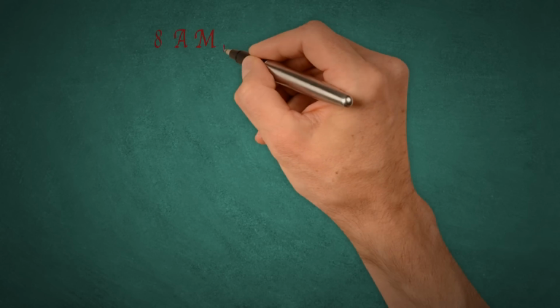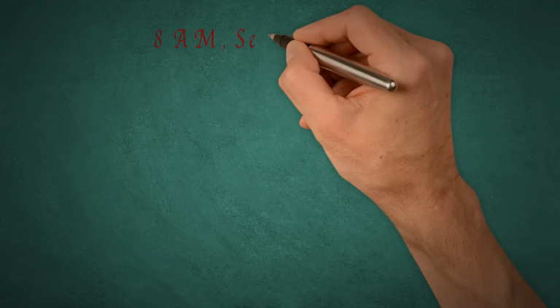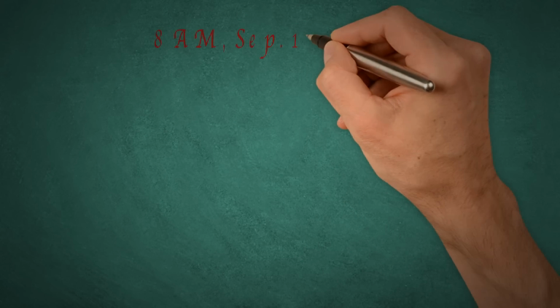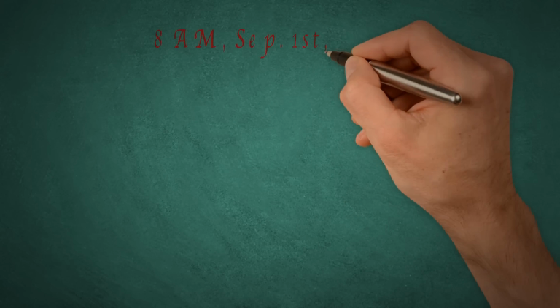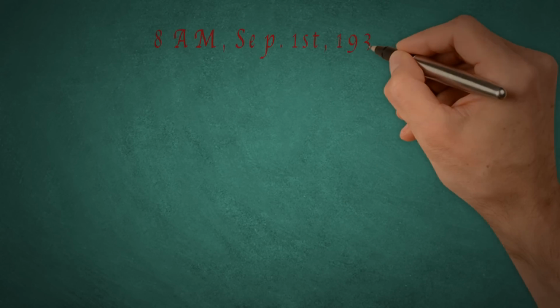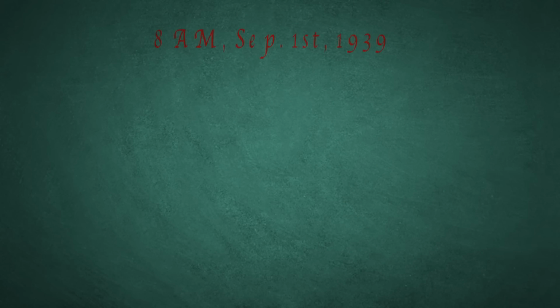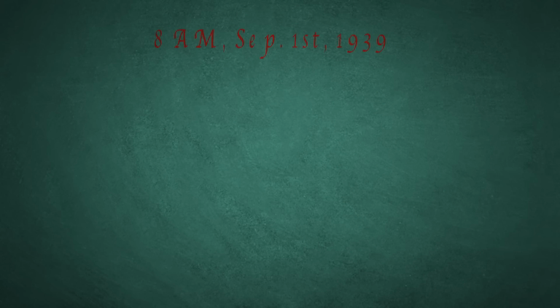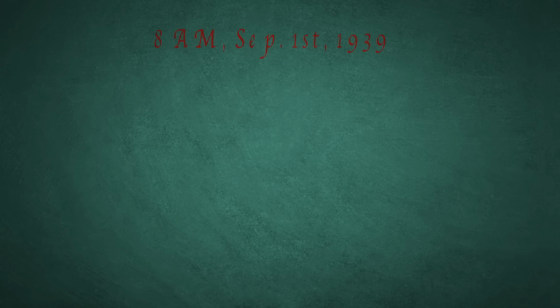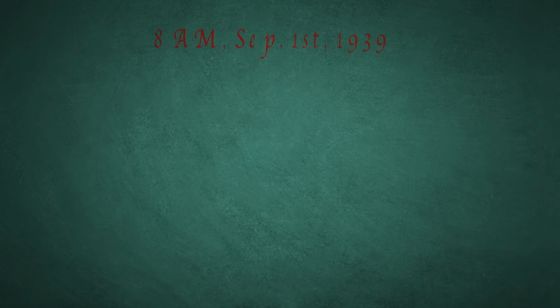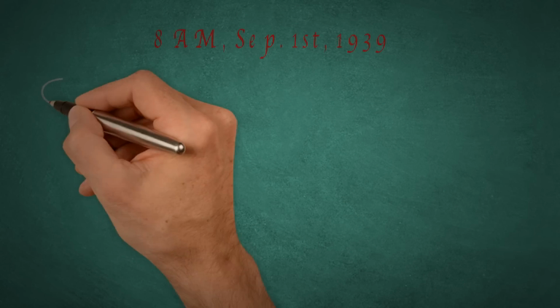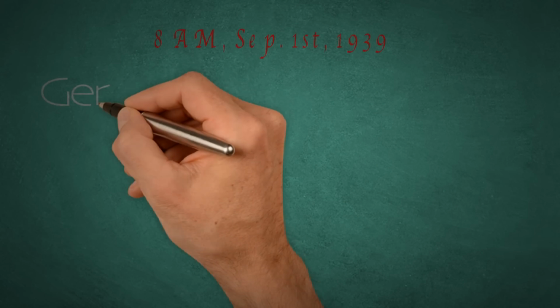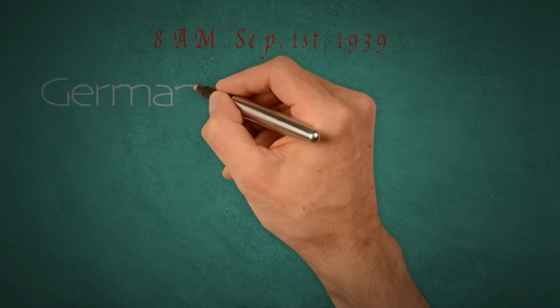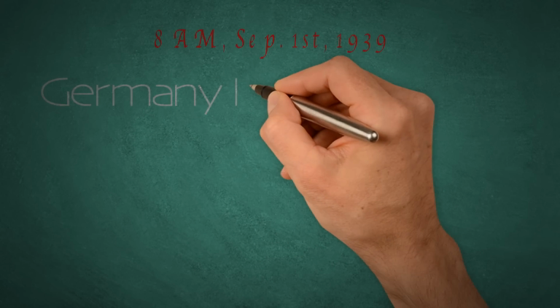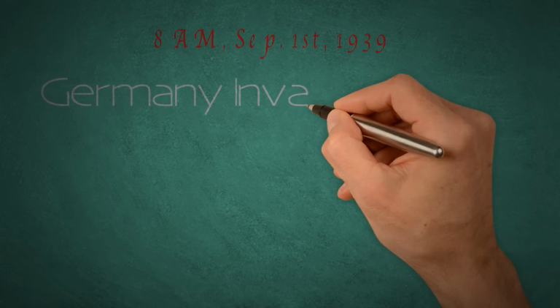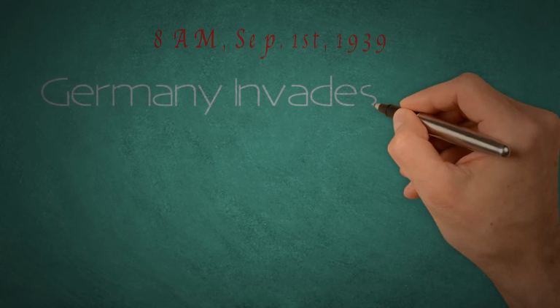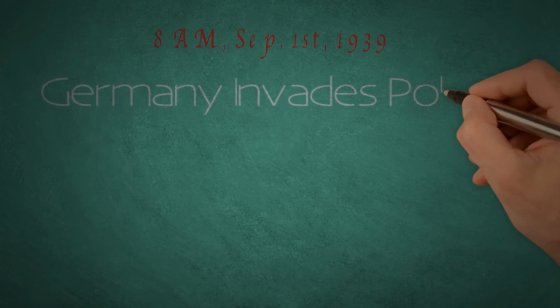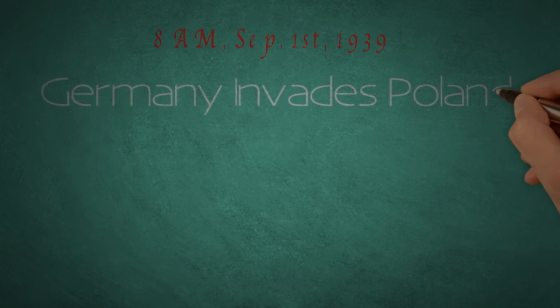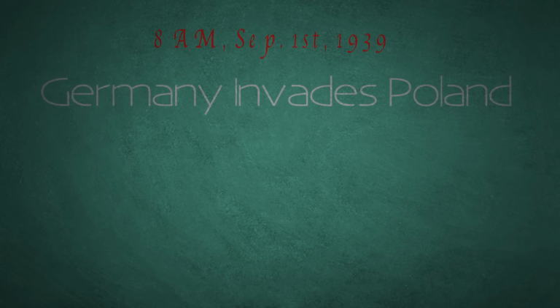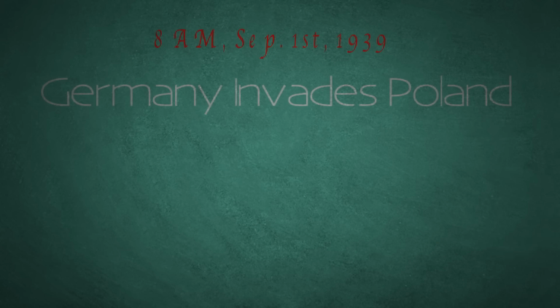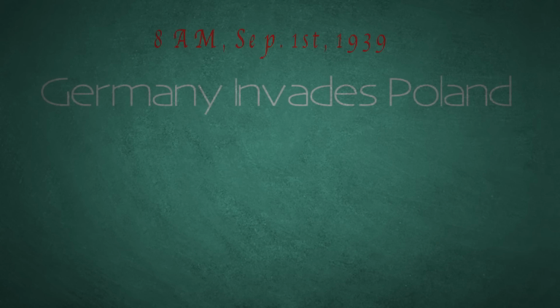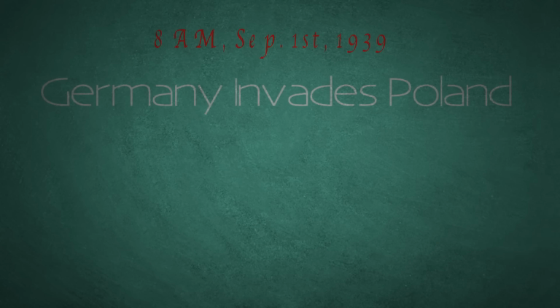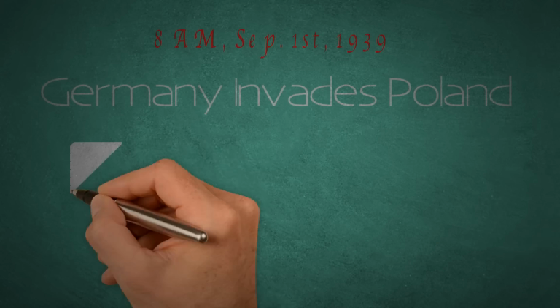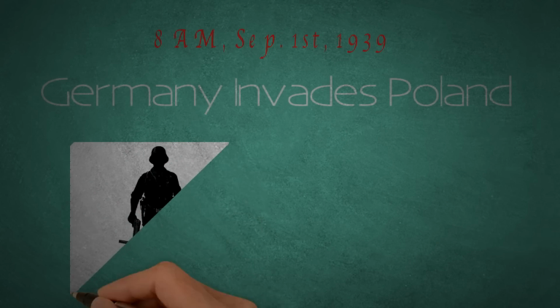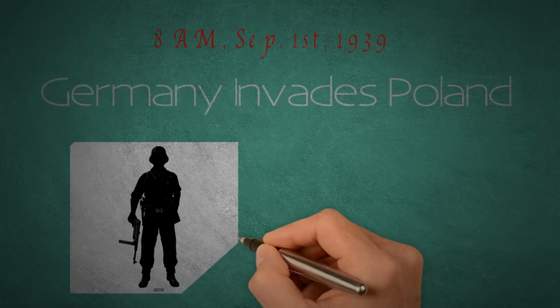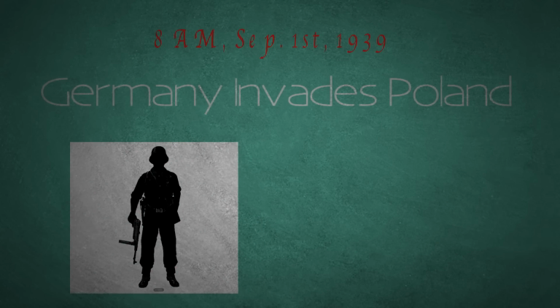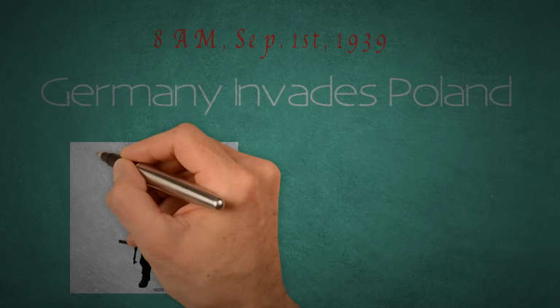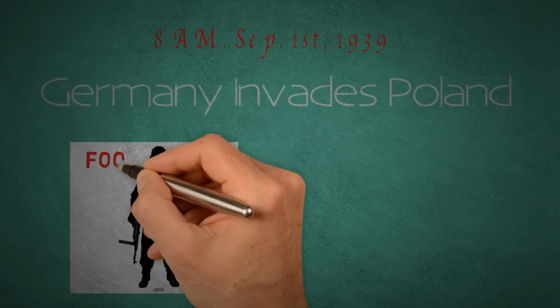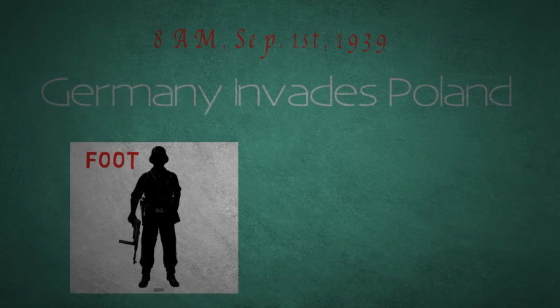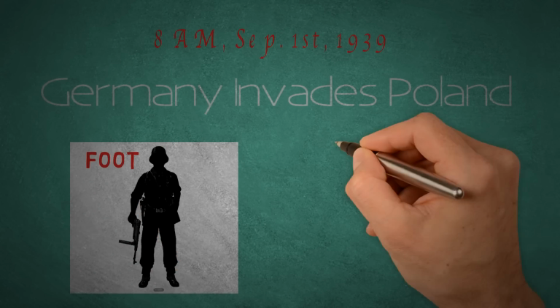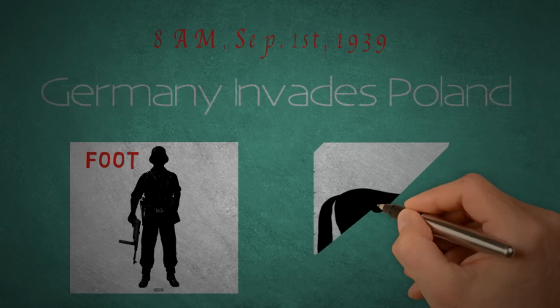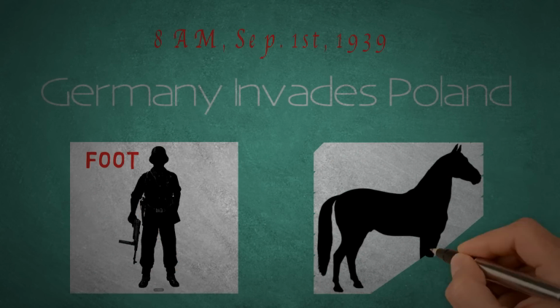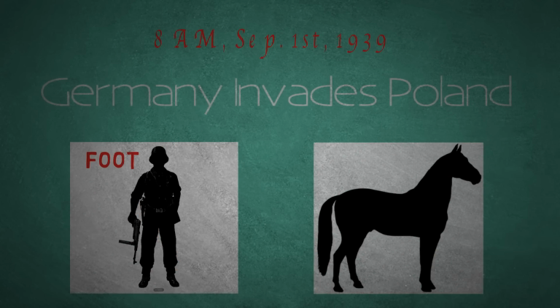At 8am on this first day of the Second World War, German troops pushed aside the border into Poland and began their mobile advance, although much of the travel was carried out on foot or by horse.